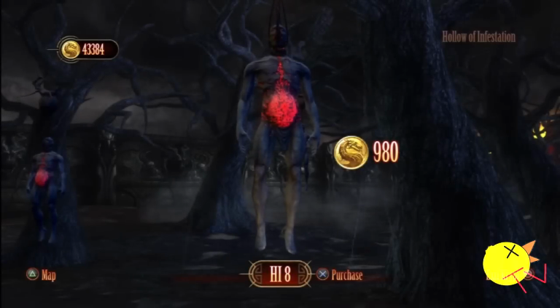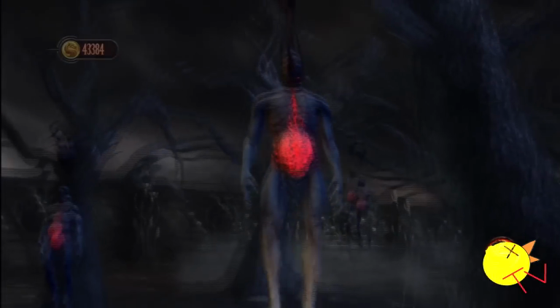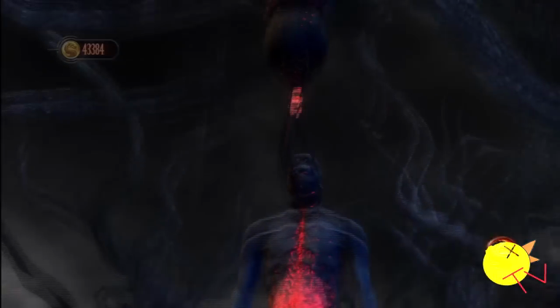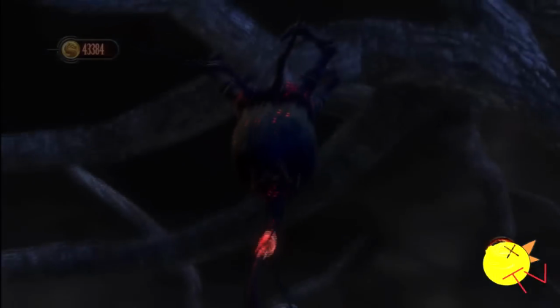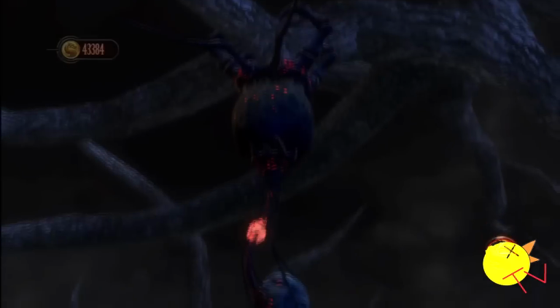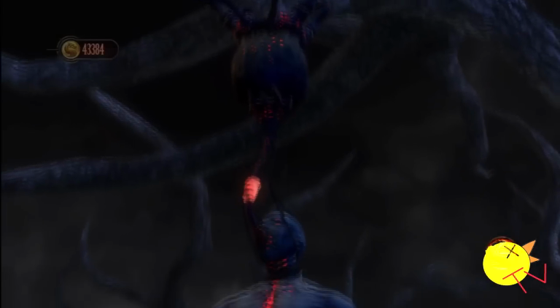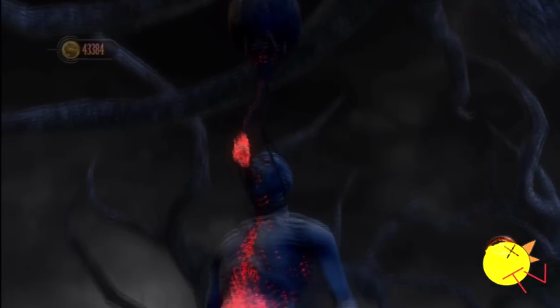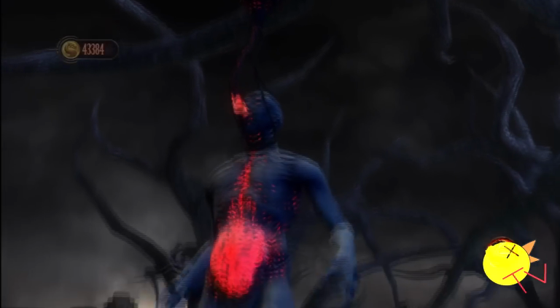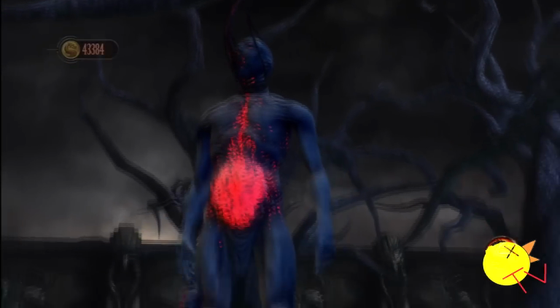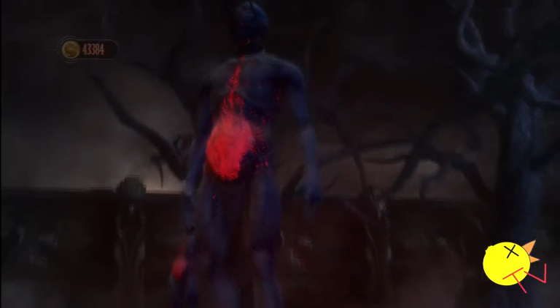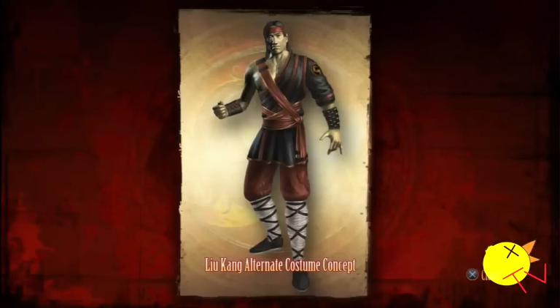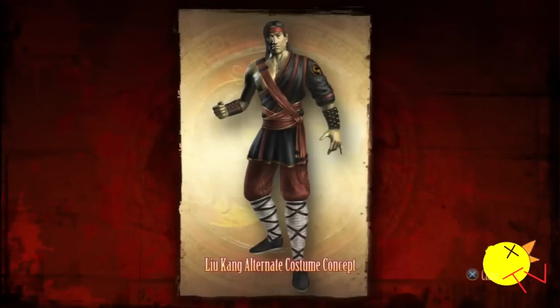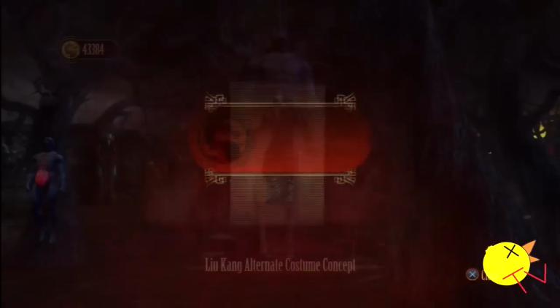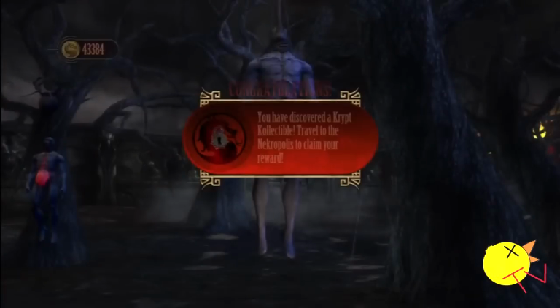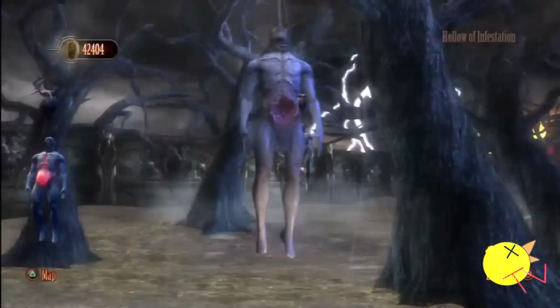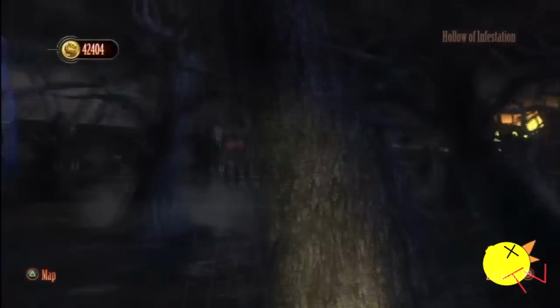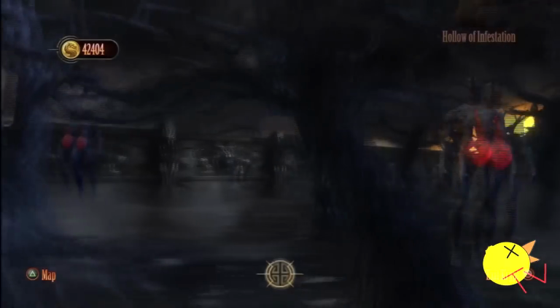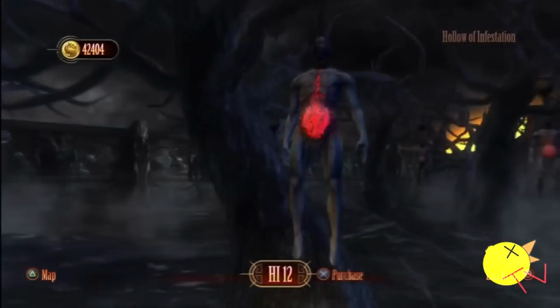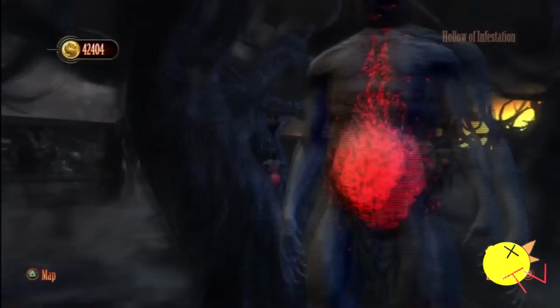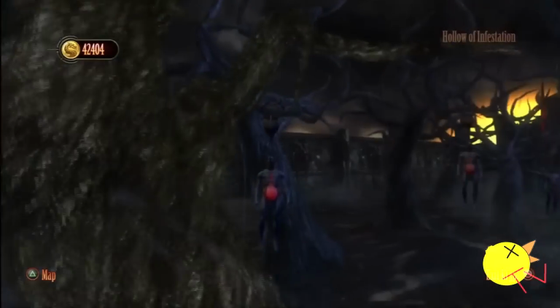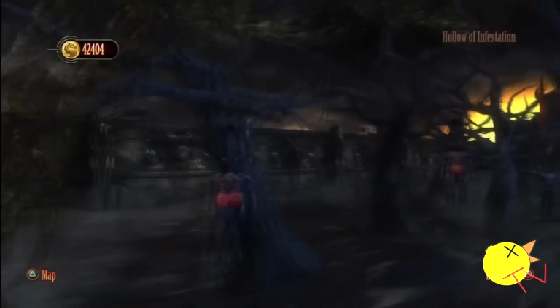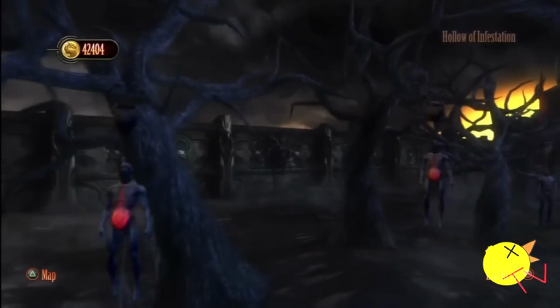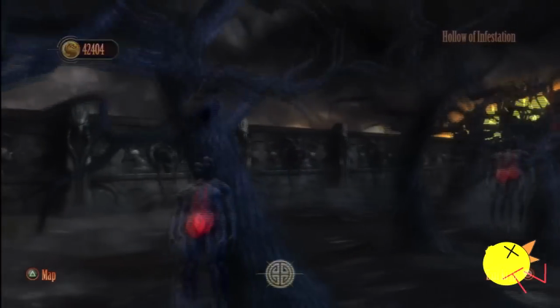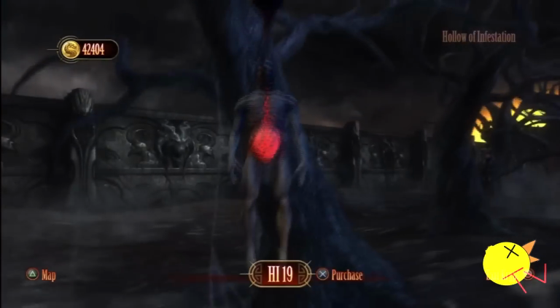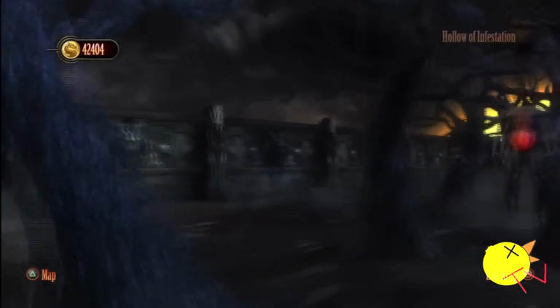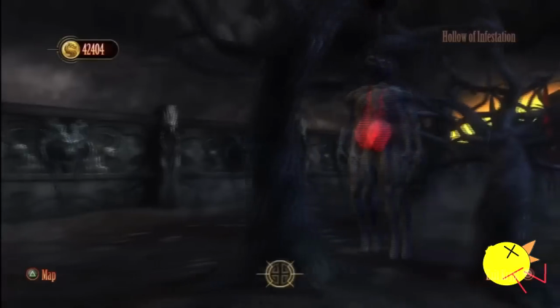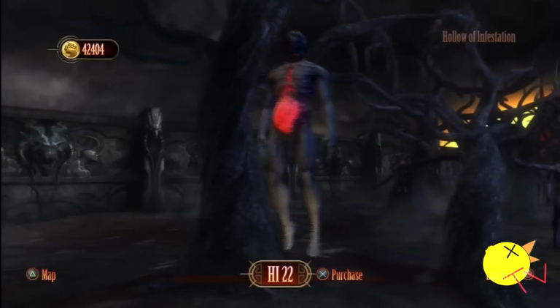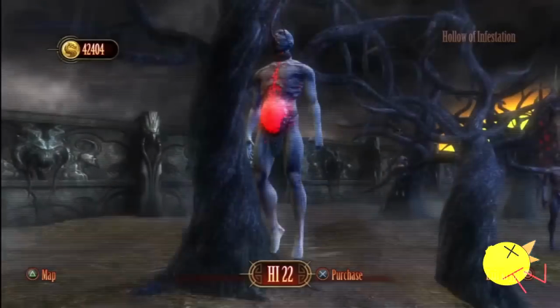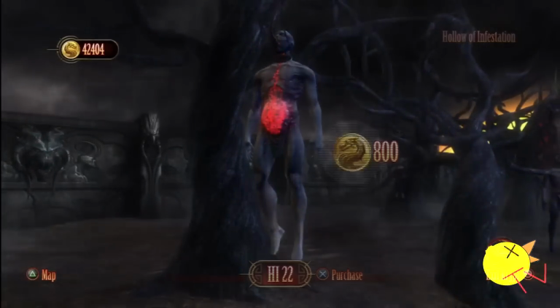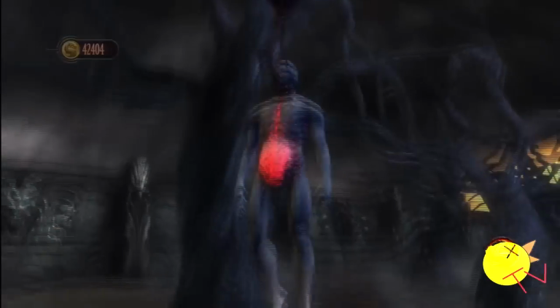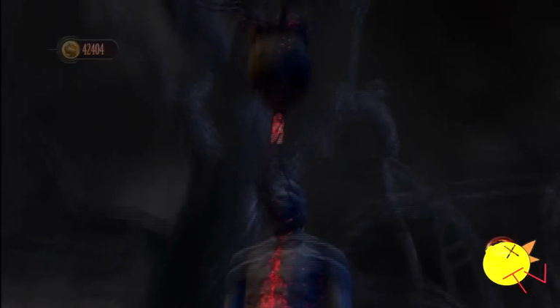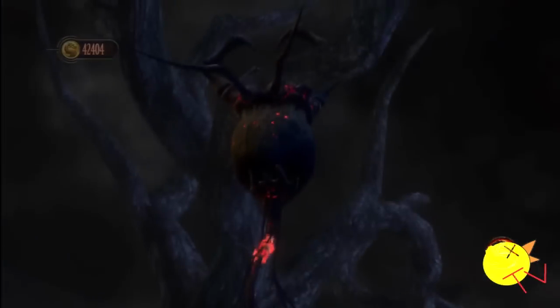Now we're in Infestation. We're getting Liu Kang's alternate costume, which is number 8. Keep in mind I already got Mileena's, so I skipped it — which is number 33. And now for the final one: Sonya Blade, number 22.